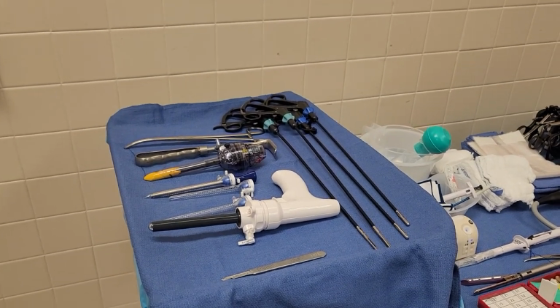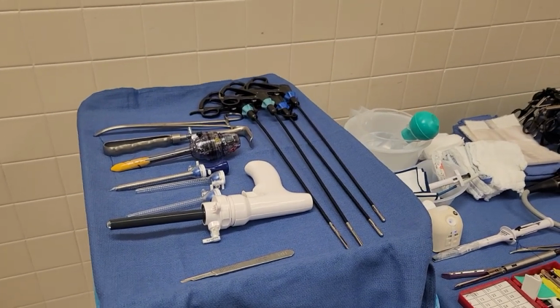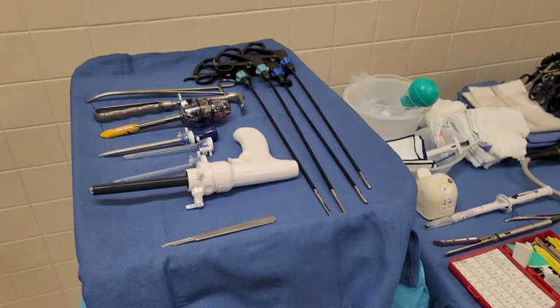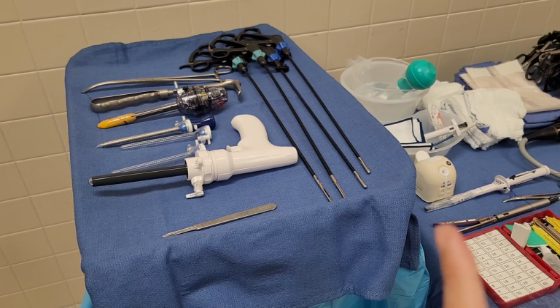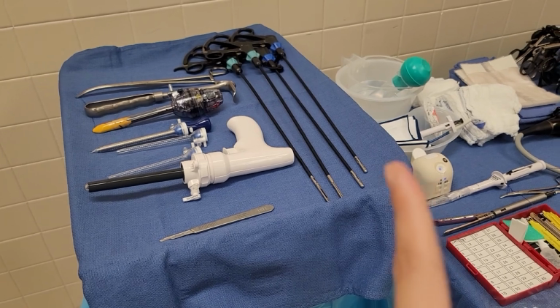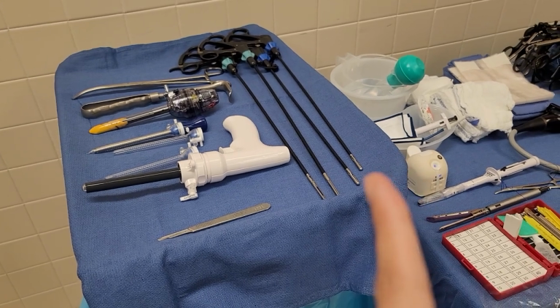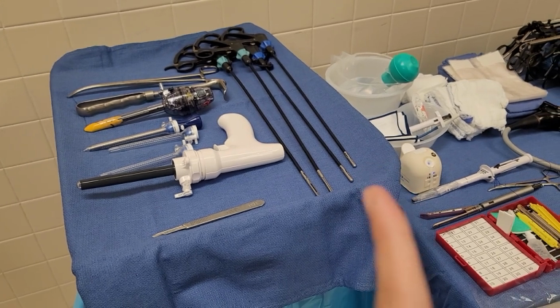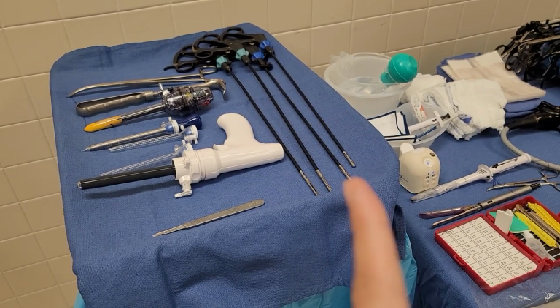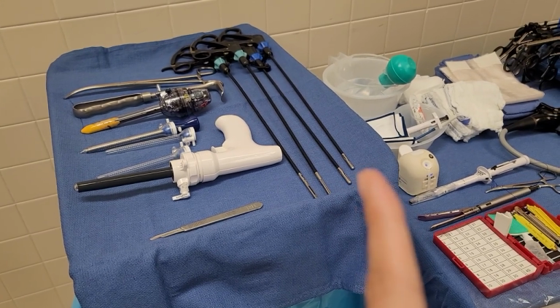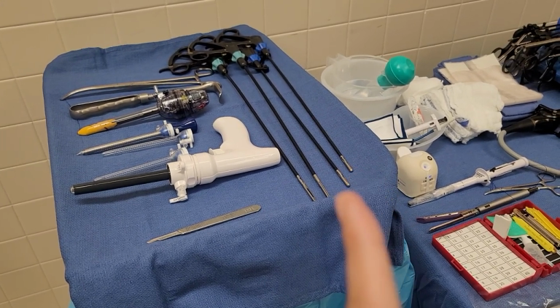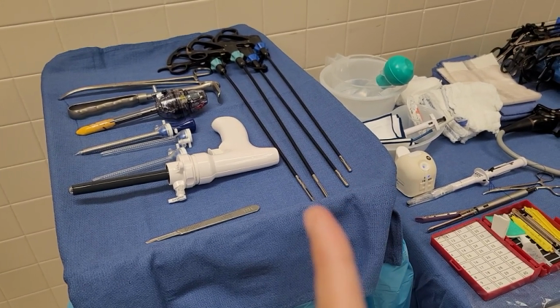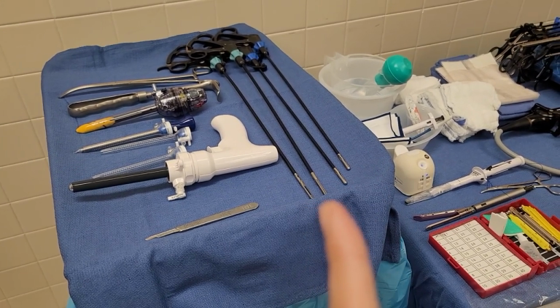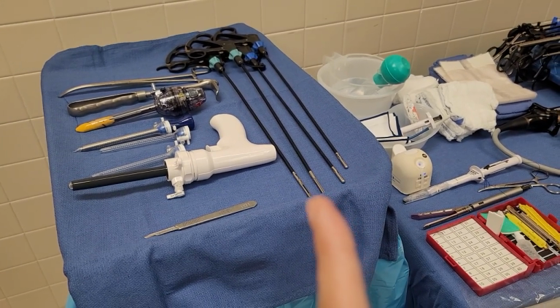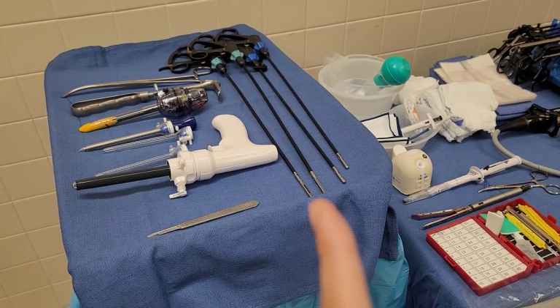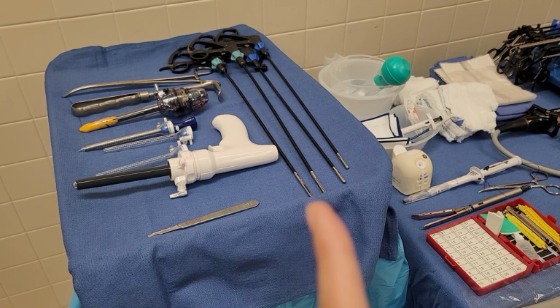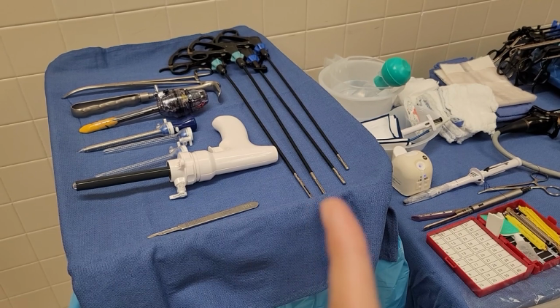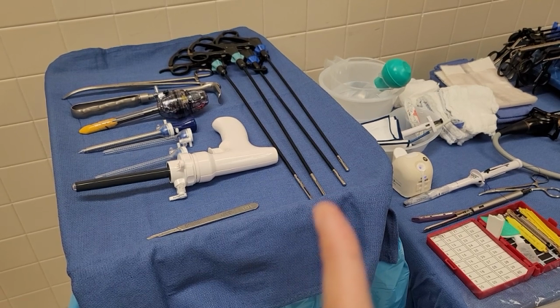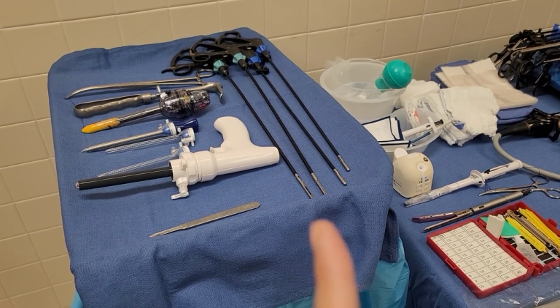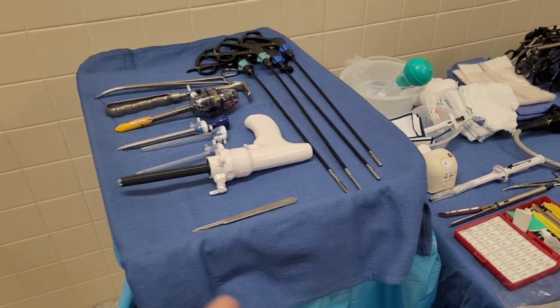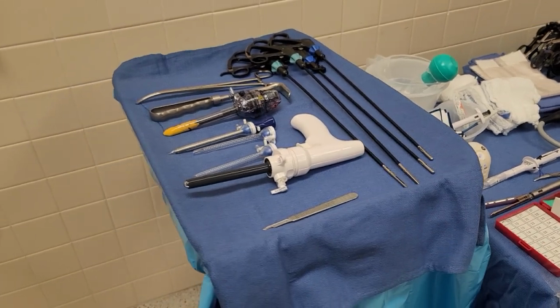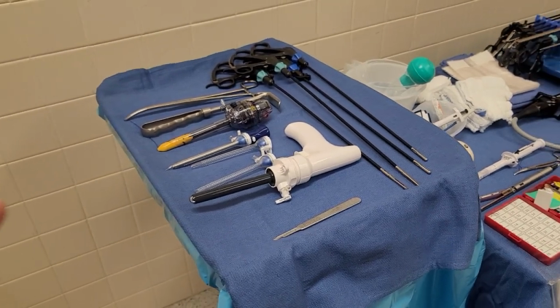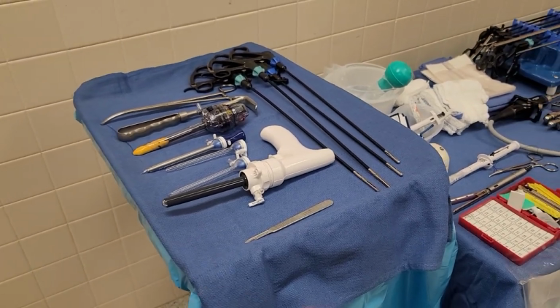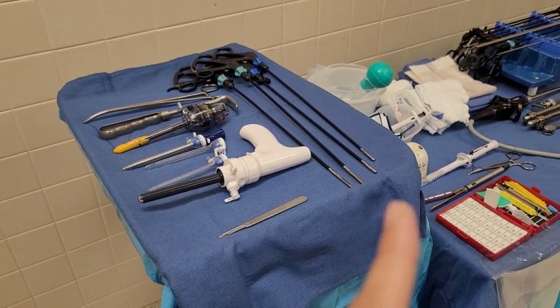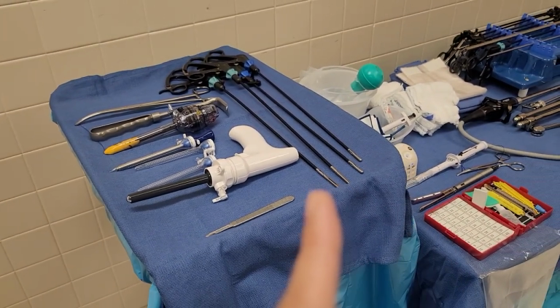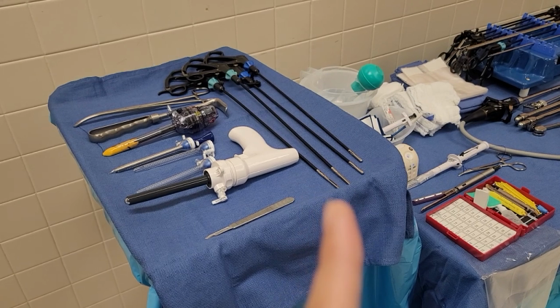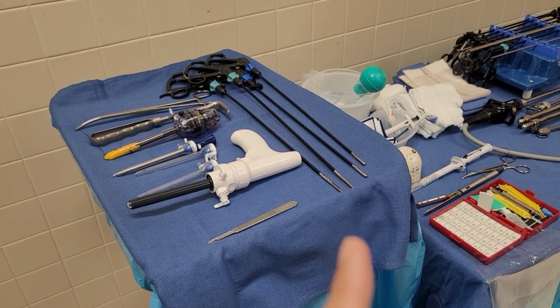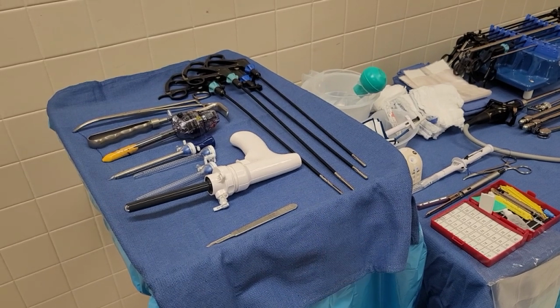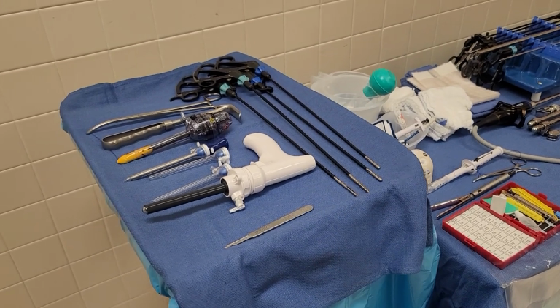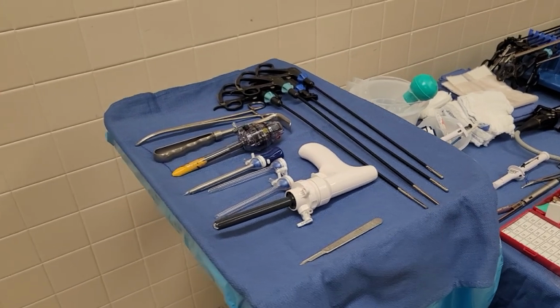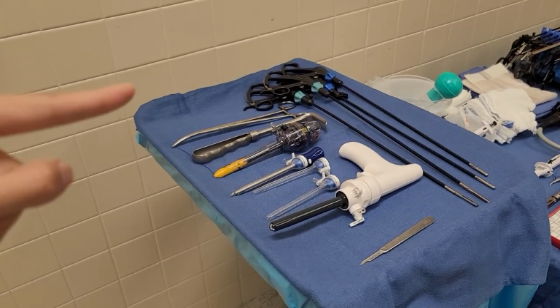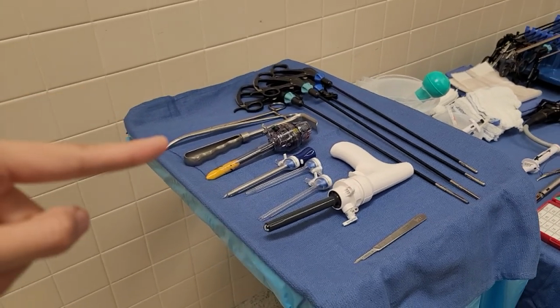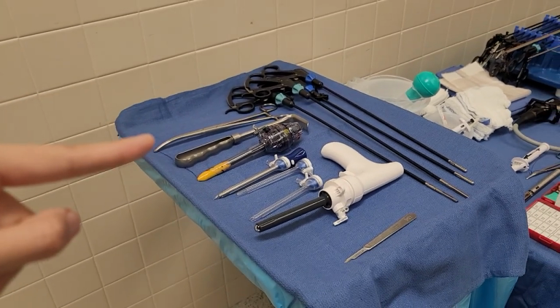I have these atraumatic graspers and then another atraumatic graspers here — I guess it was on his preference card. And then I have this really long Kelly.